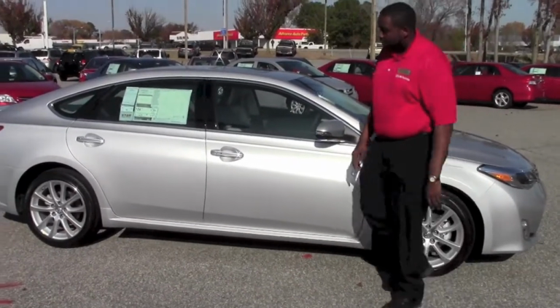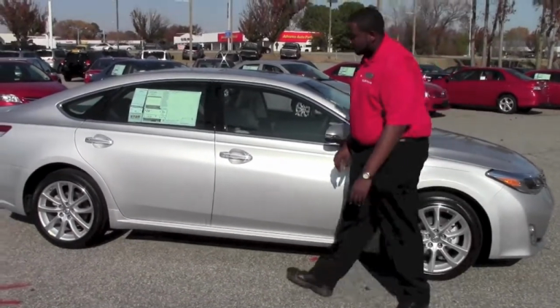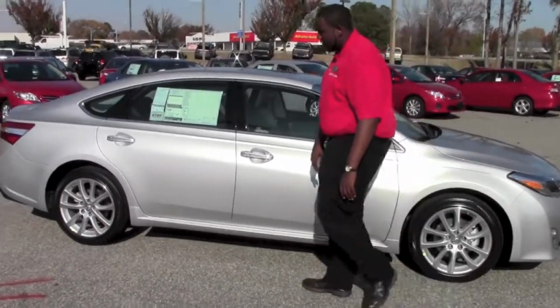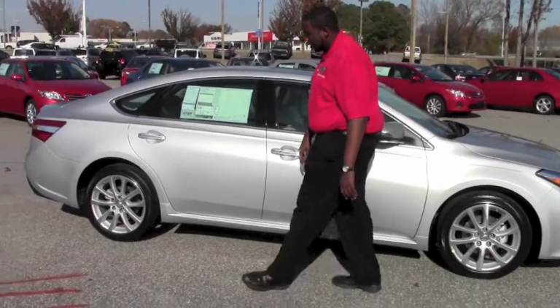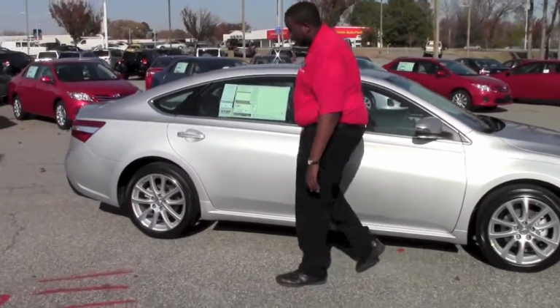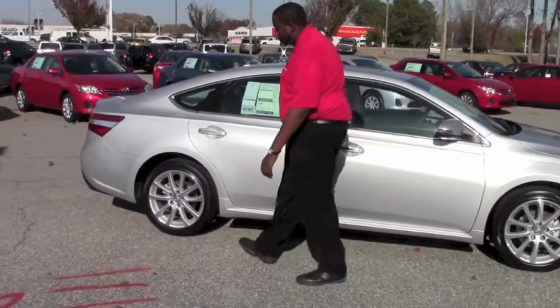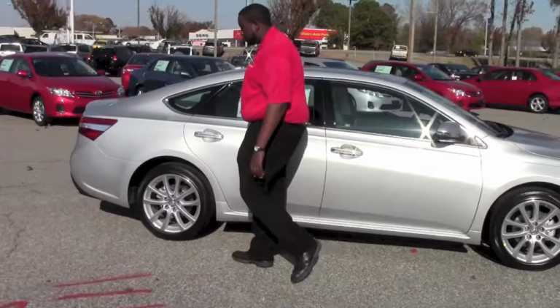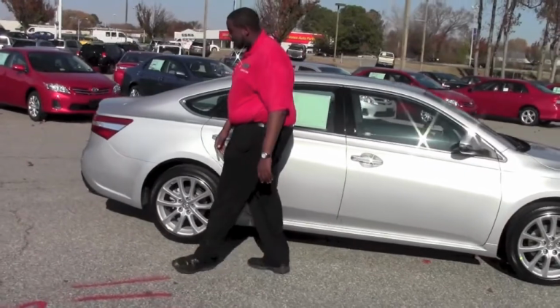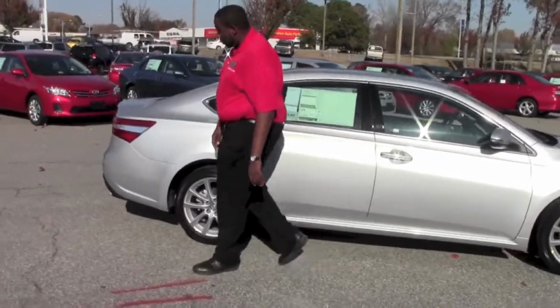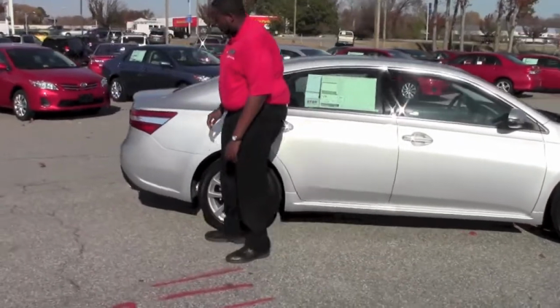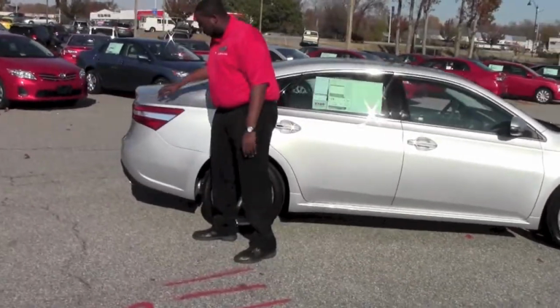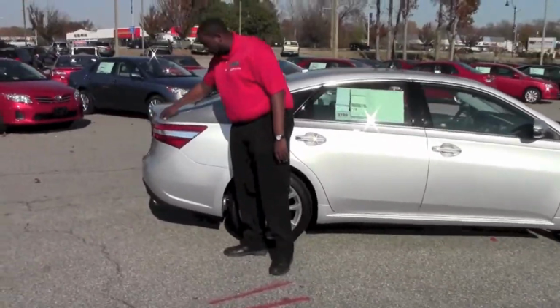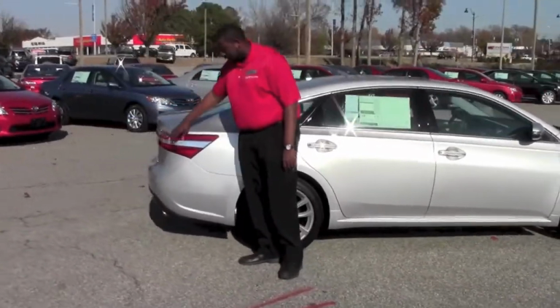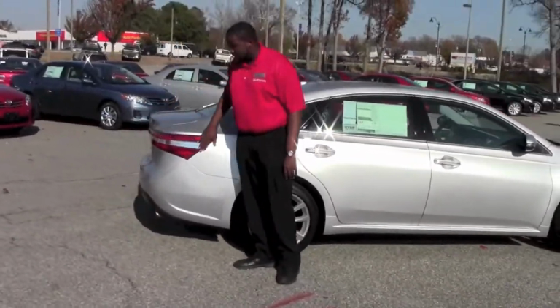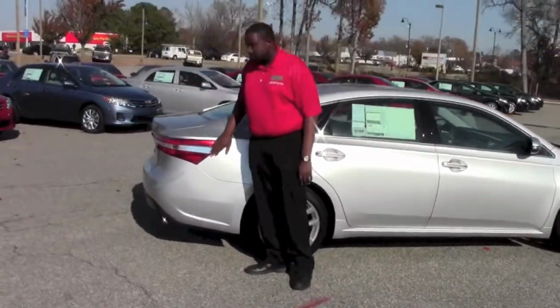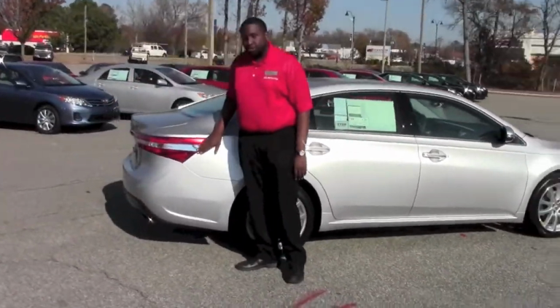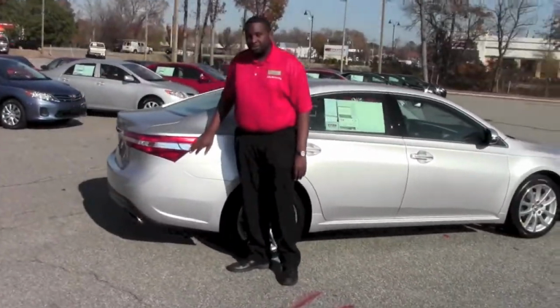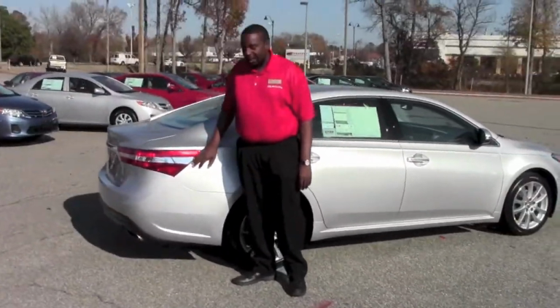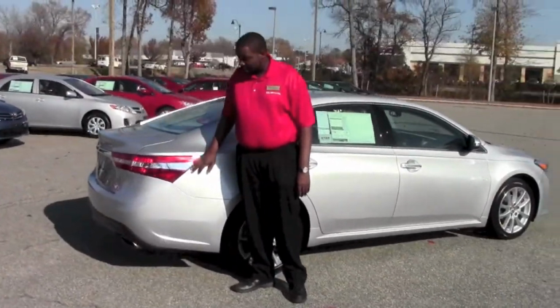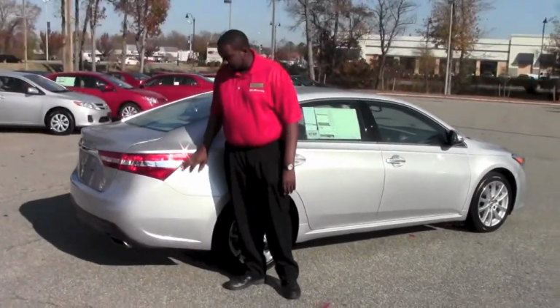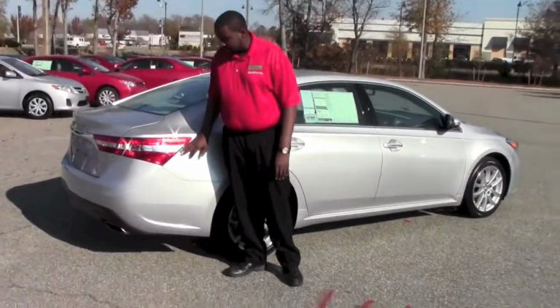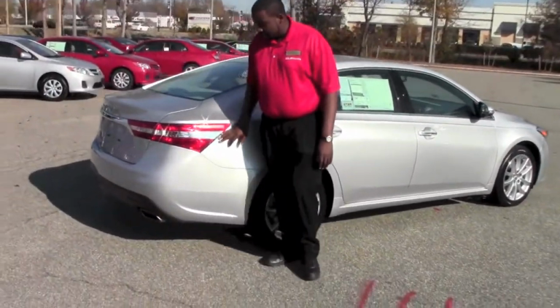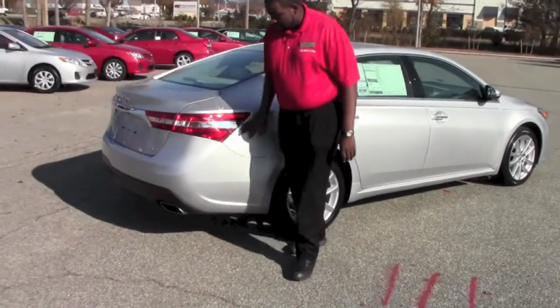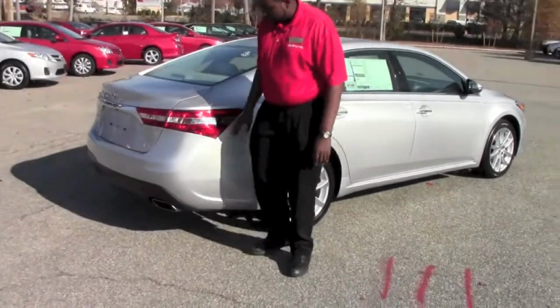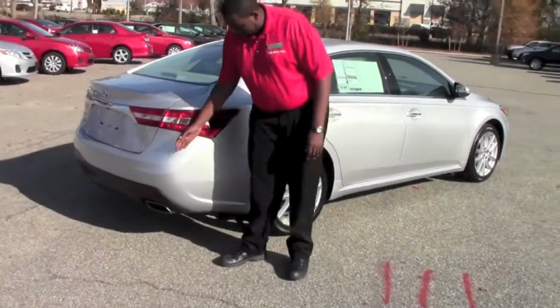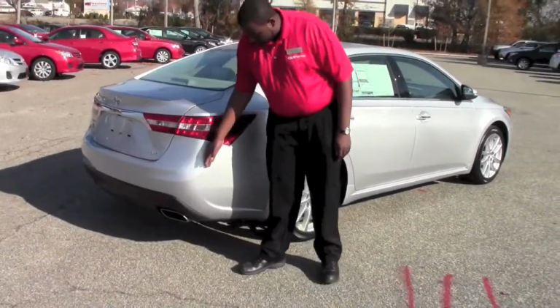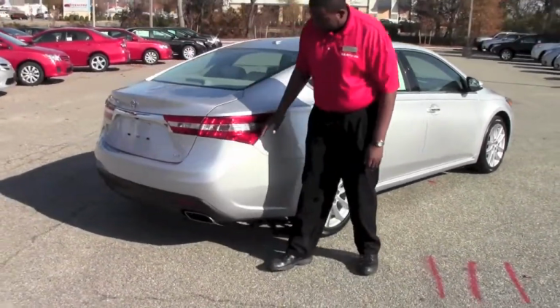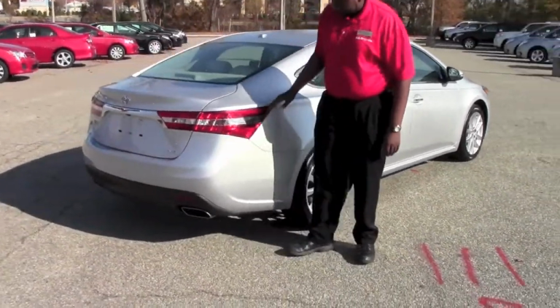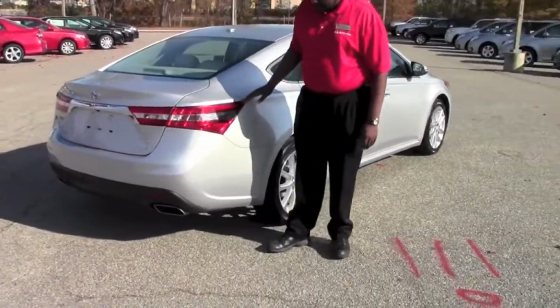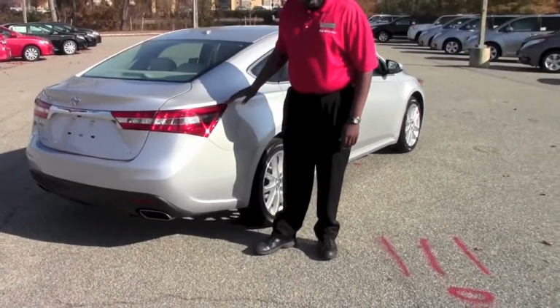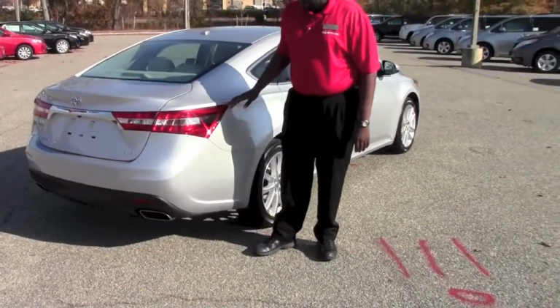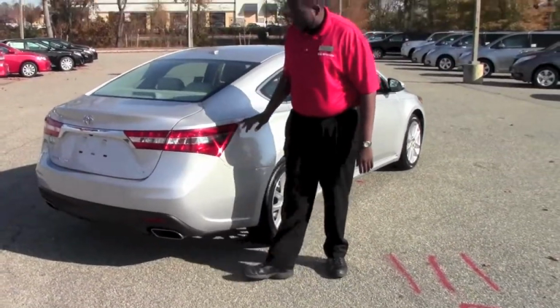Coming around the side of the vehicle towards the back, we have our wraparound brake lights, which is a new feature on the 2013 Avalon. And you can see where the body molding makes it really stand apart.